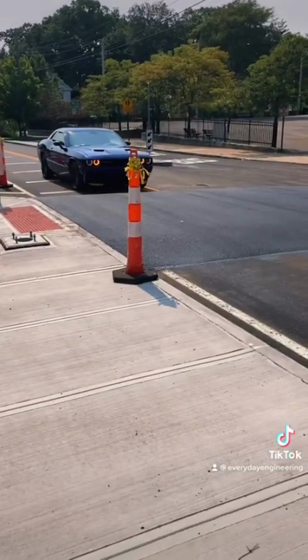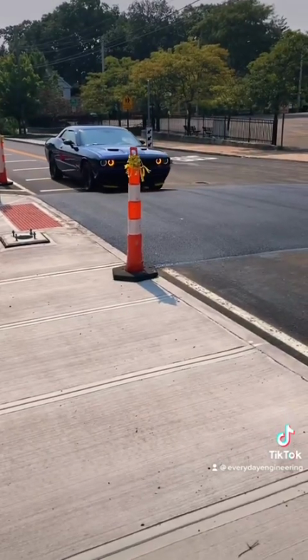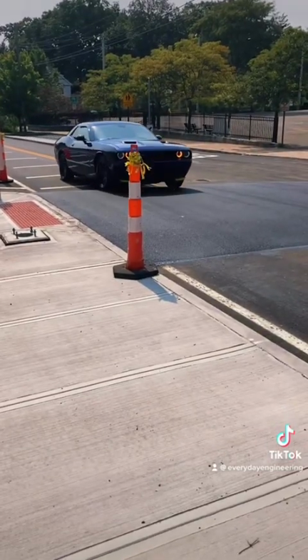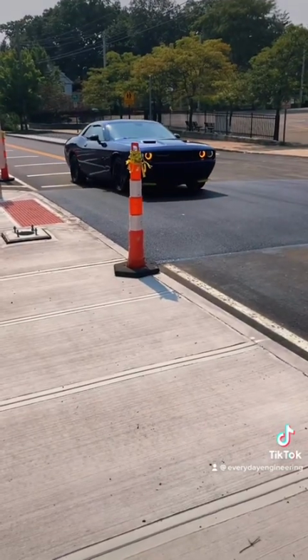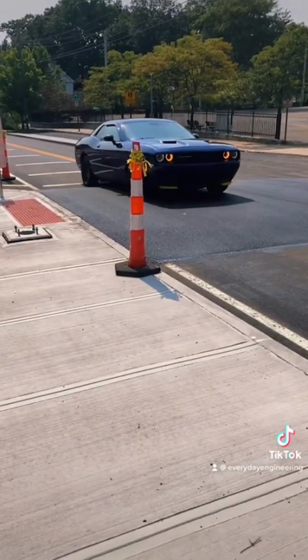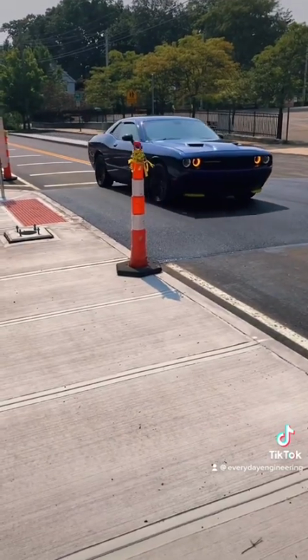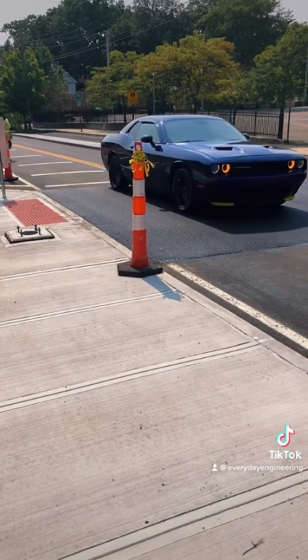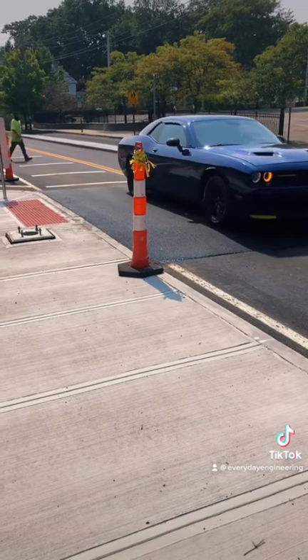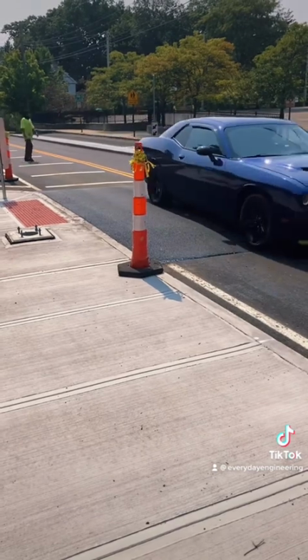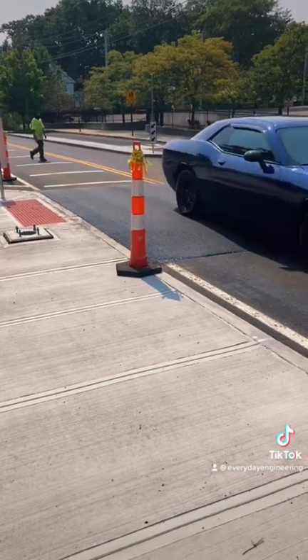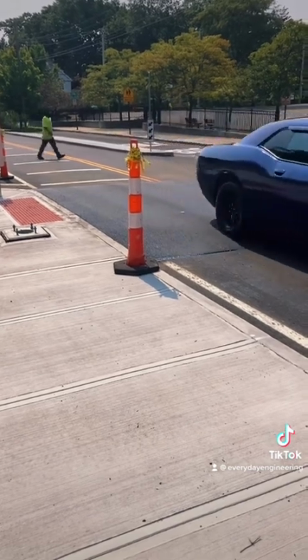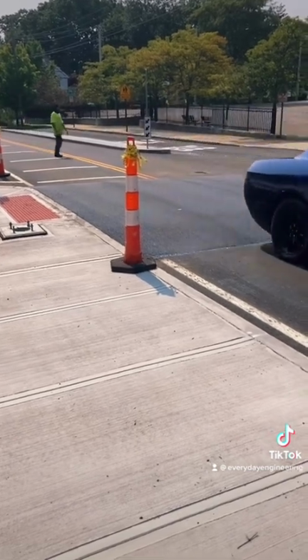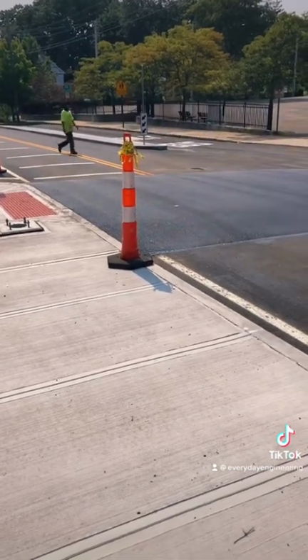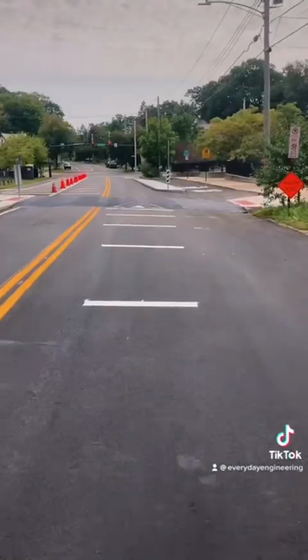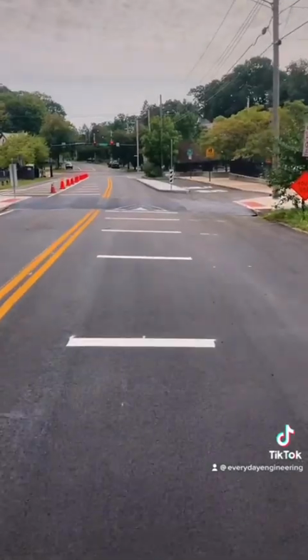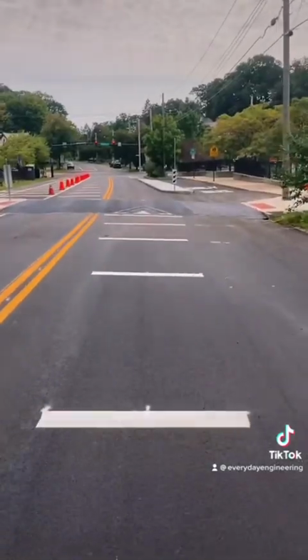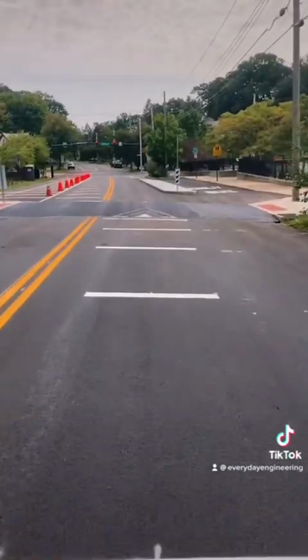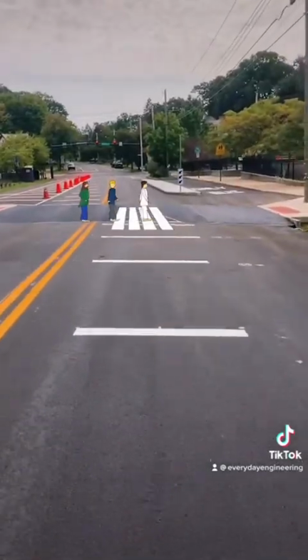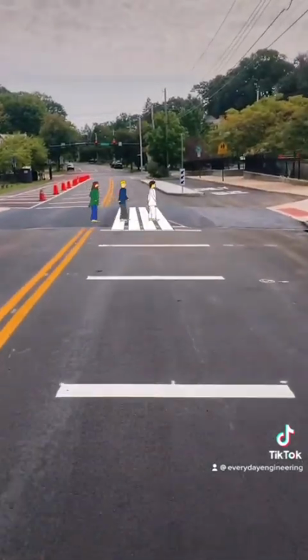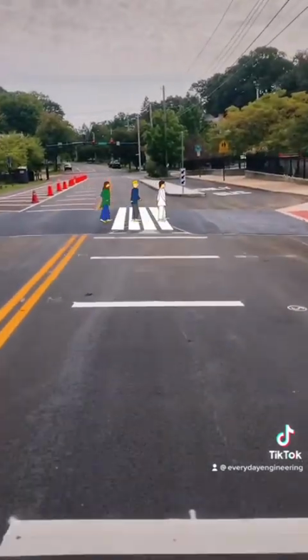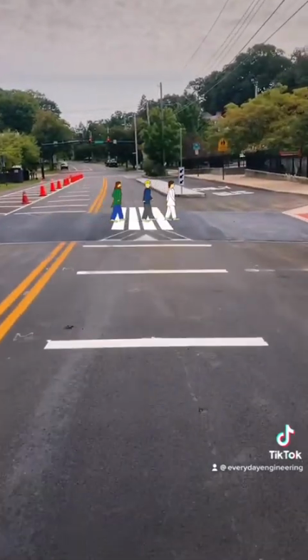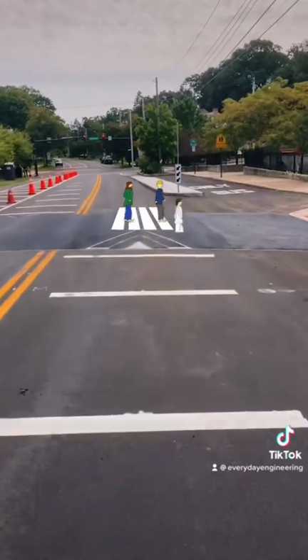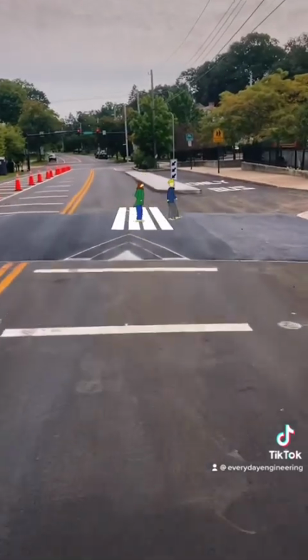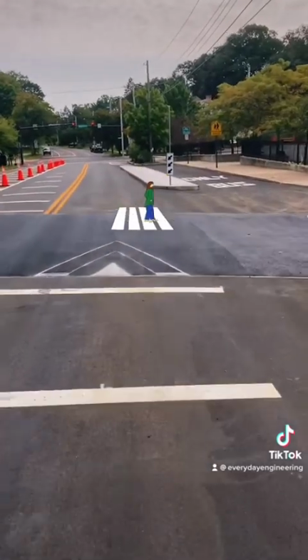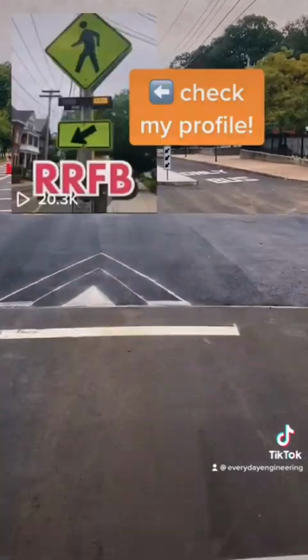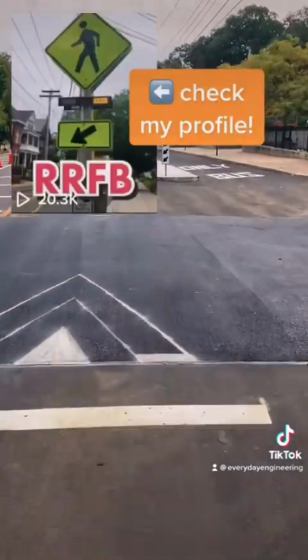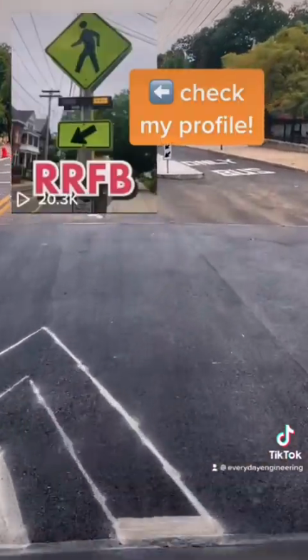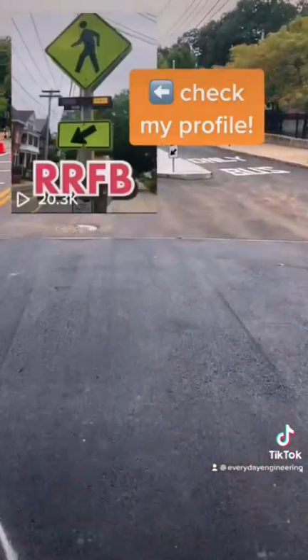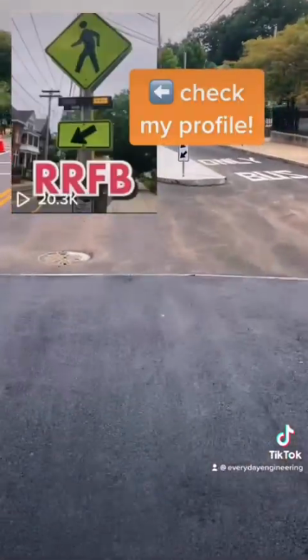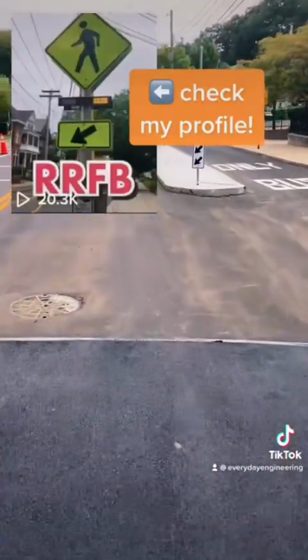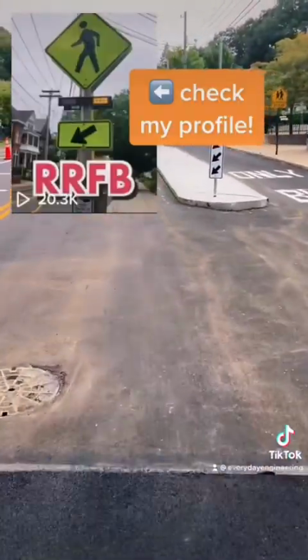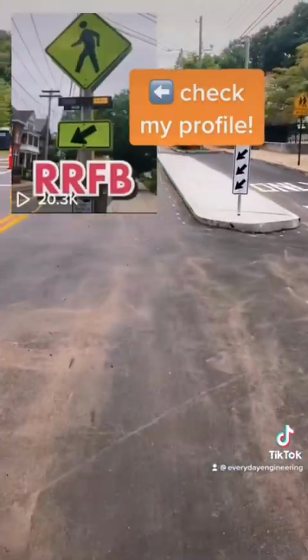Now let's watch it in action. Perfect. All that's left to do is install some pavement markings like the crosswalk itself and some RRFBs, and then this raised crosswalk is done.